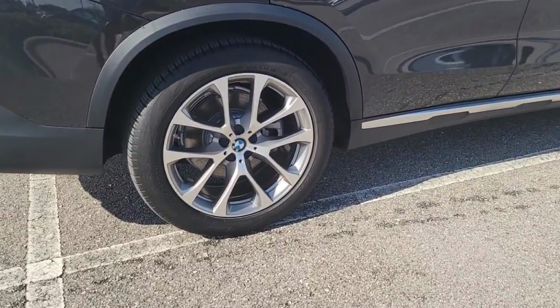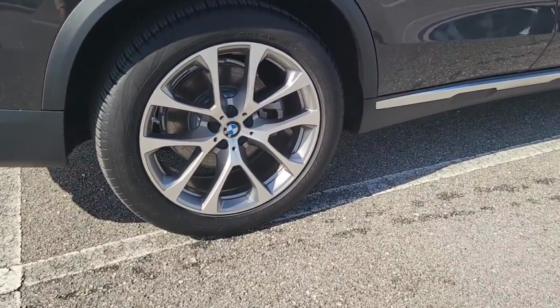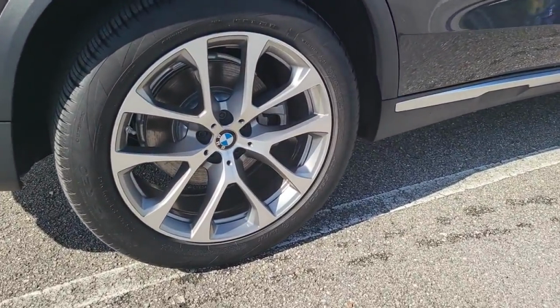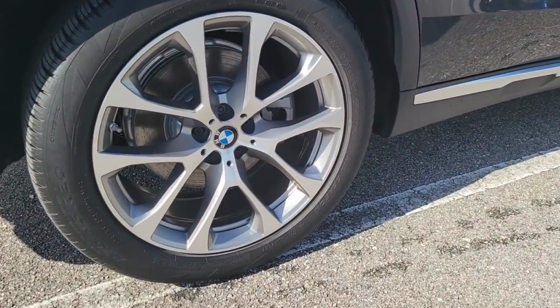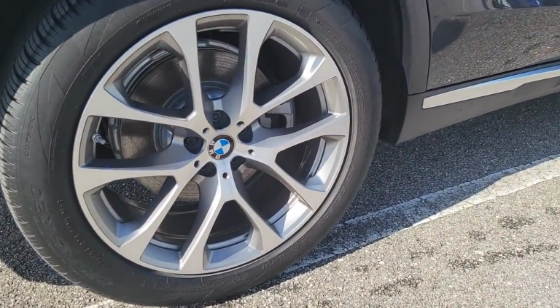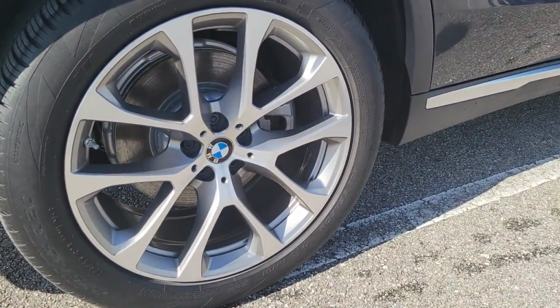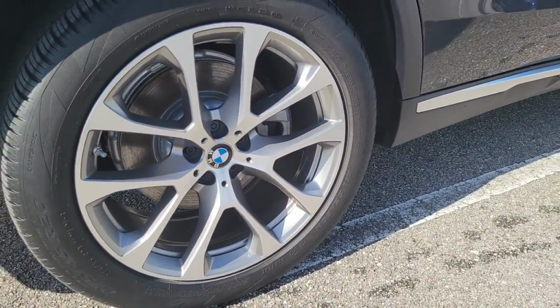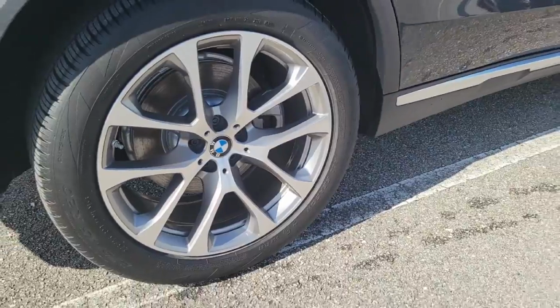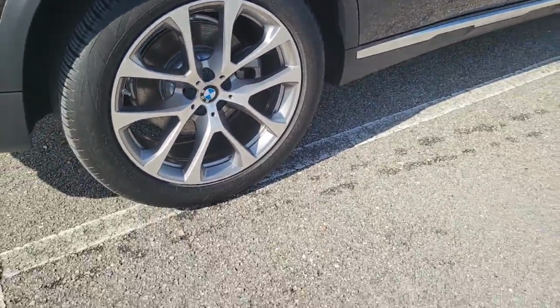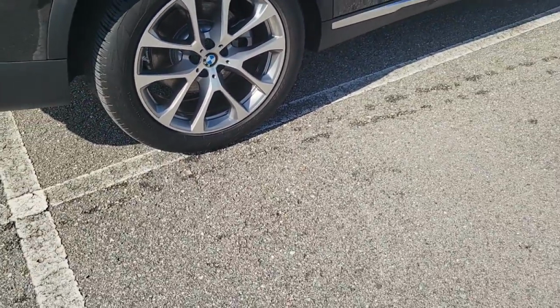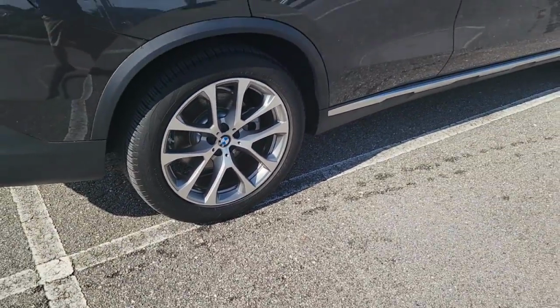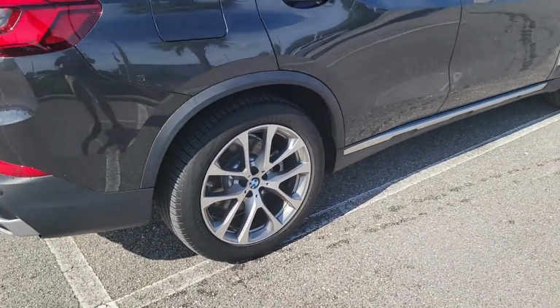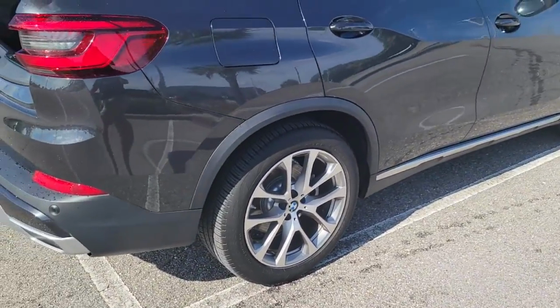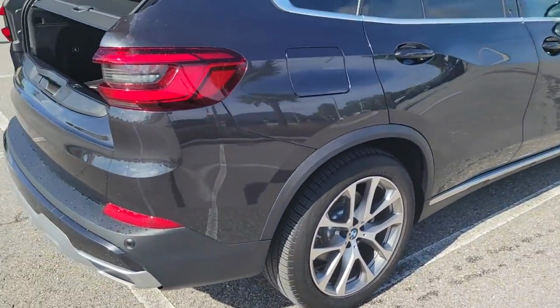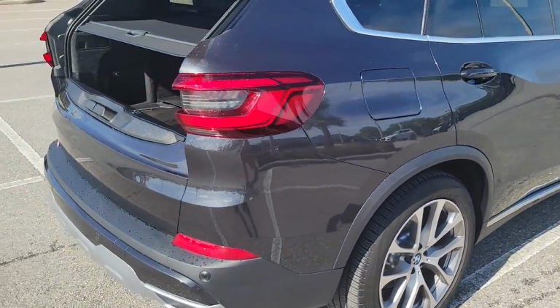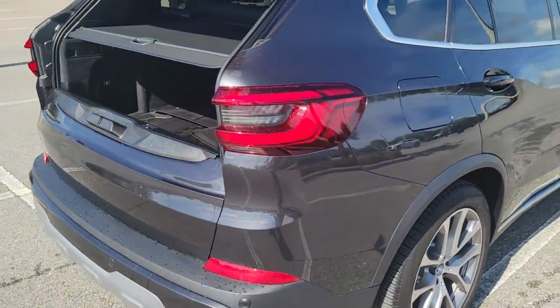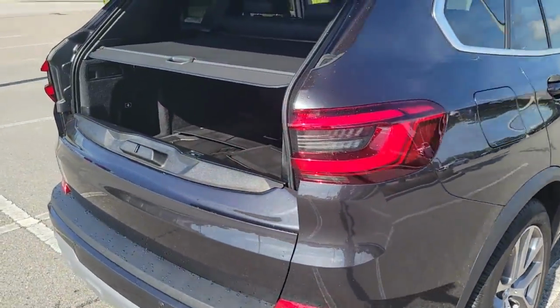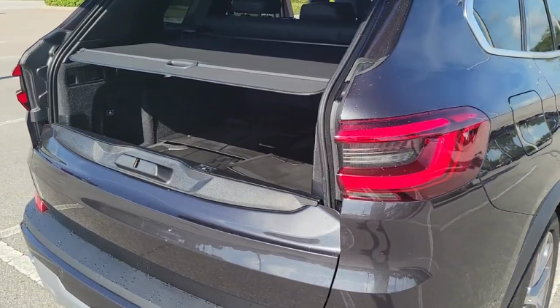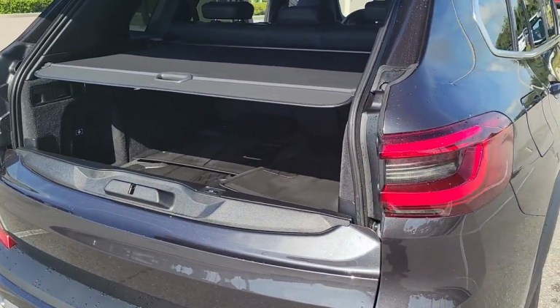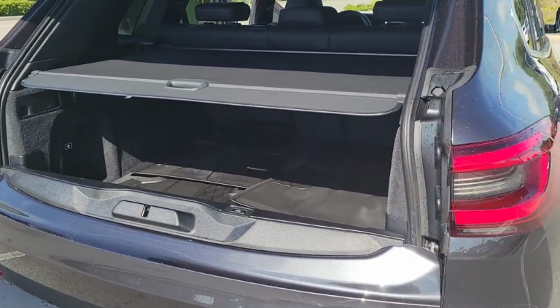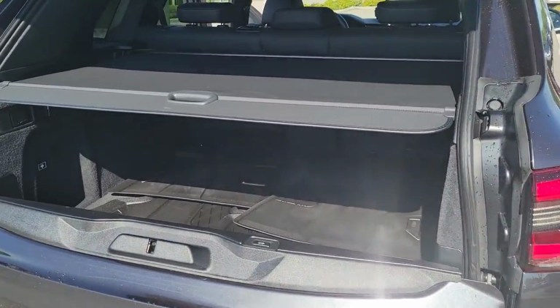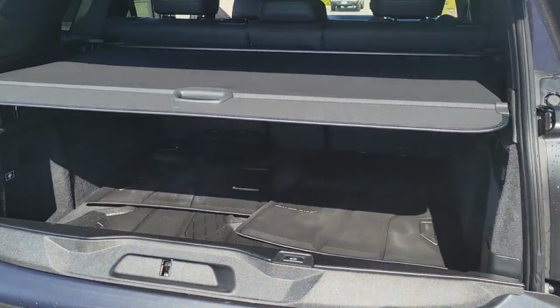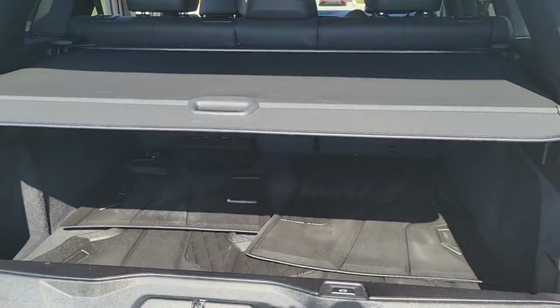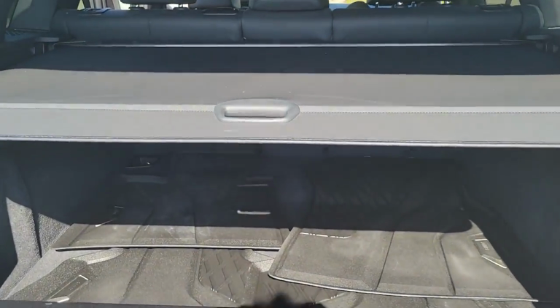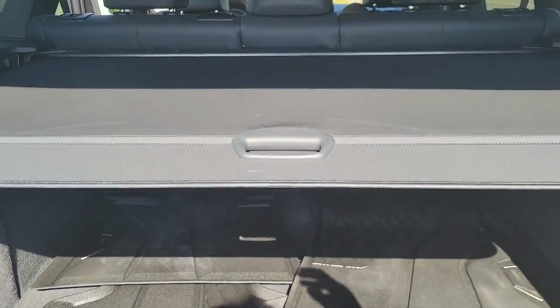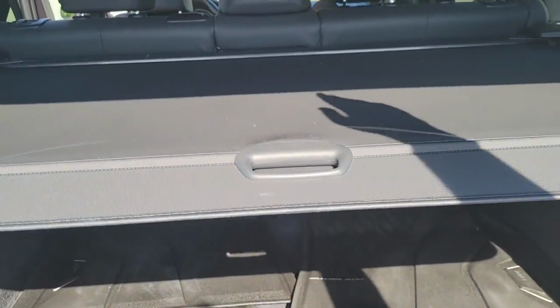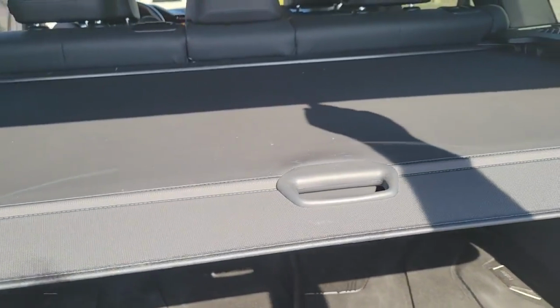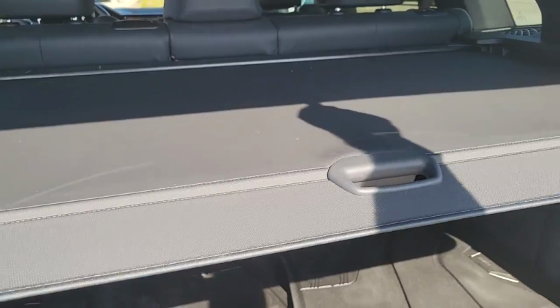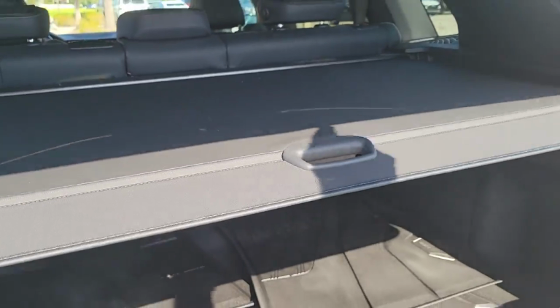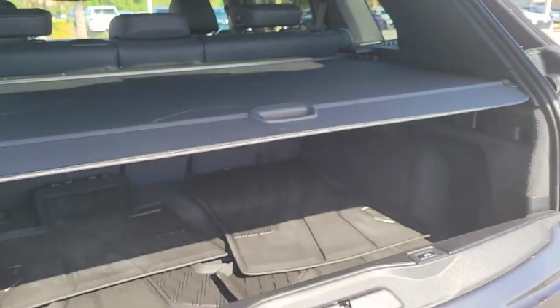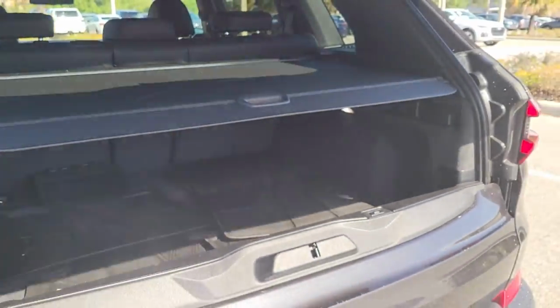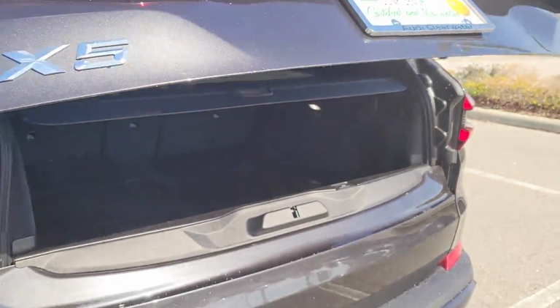The X5 speaks the language of adventure. Big and bold, its all-terrain versatility, advanced driver-centered technology, and sublimely luxurious interior are ready to take you wherever inspiration beckons.